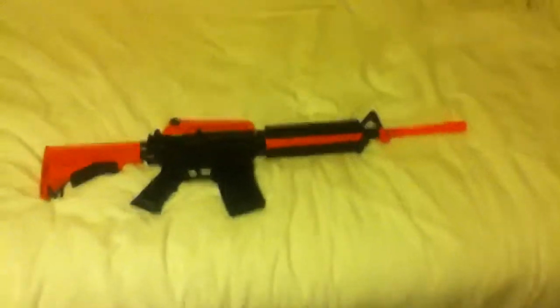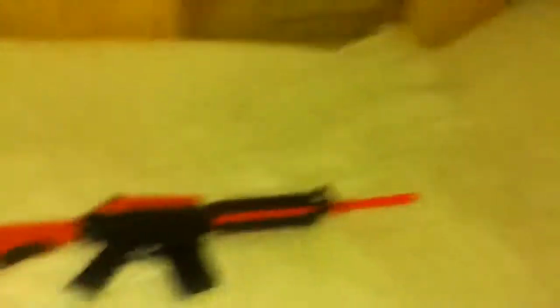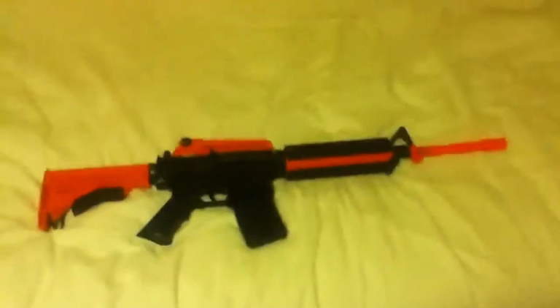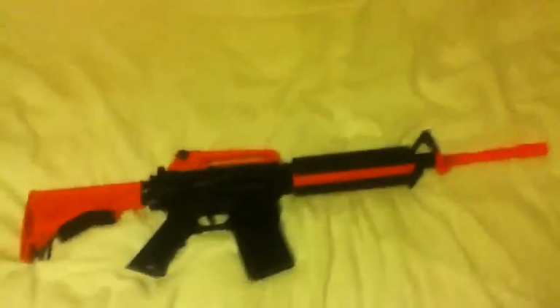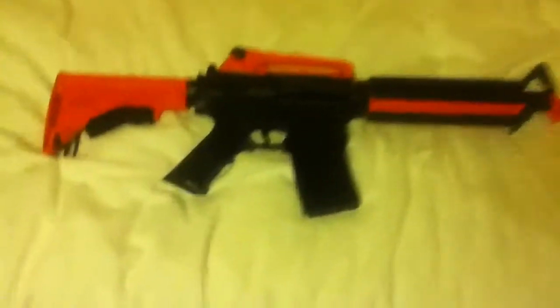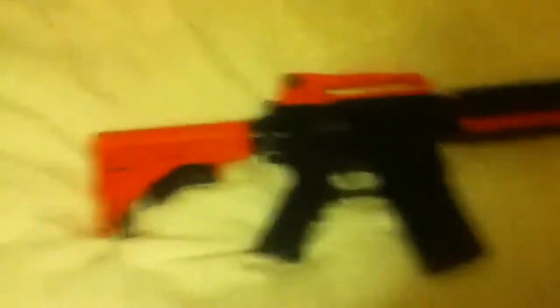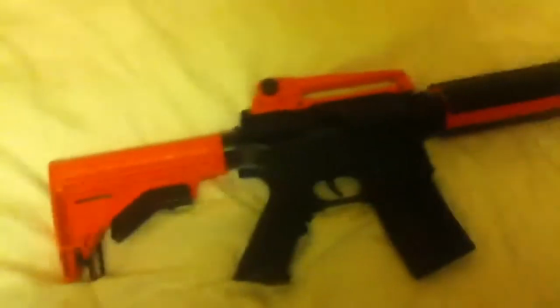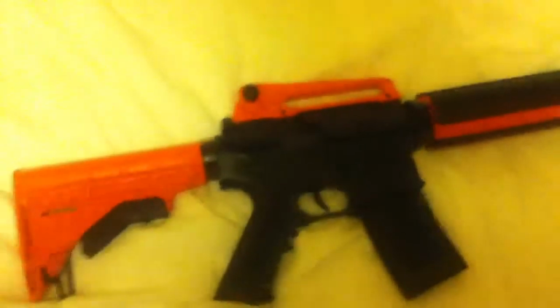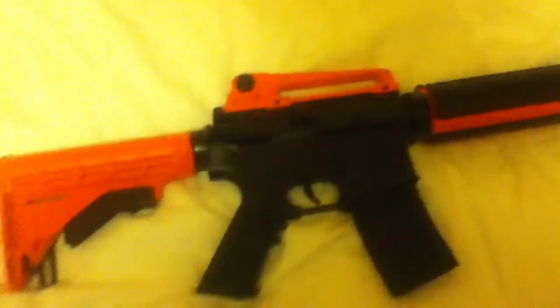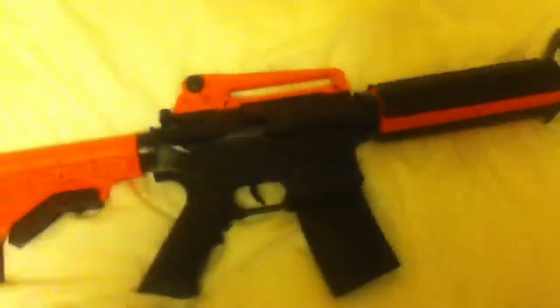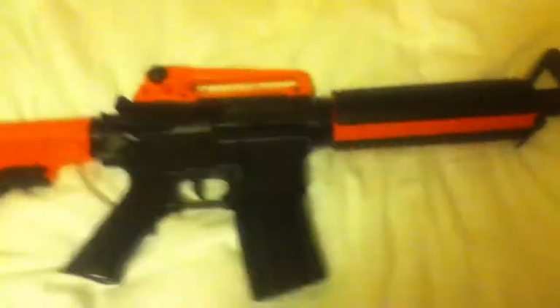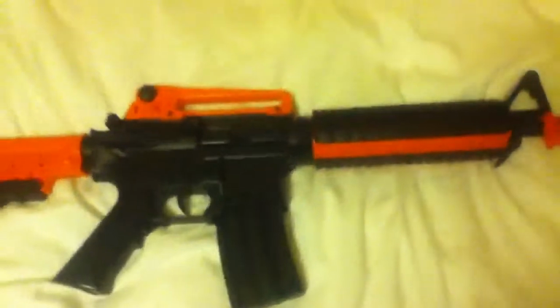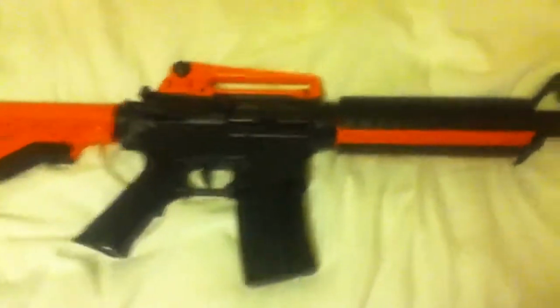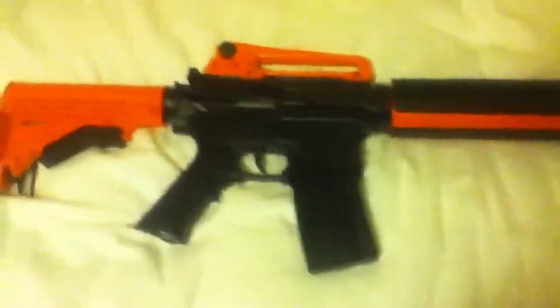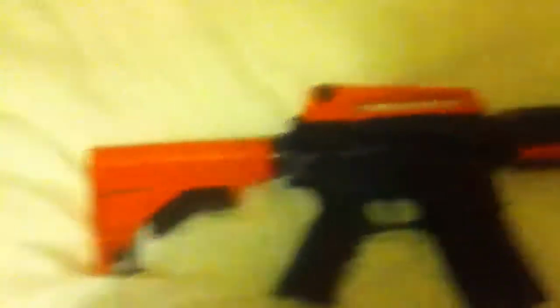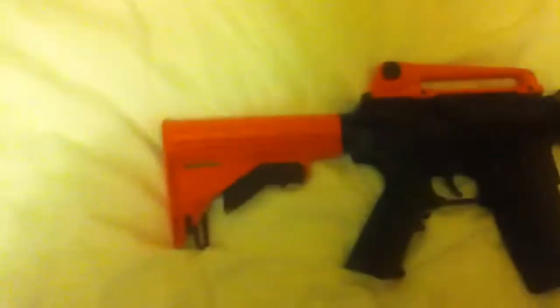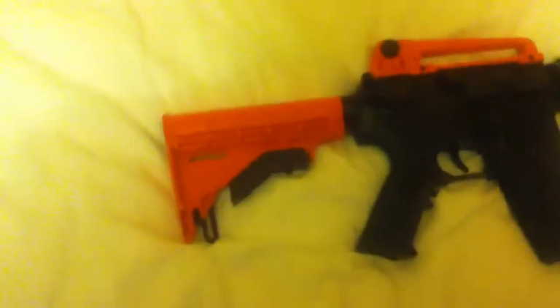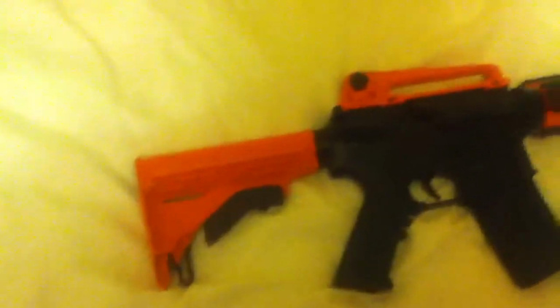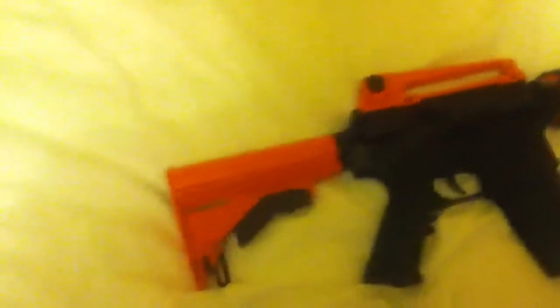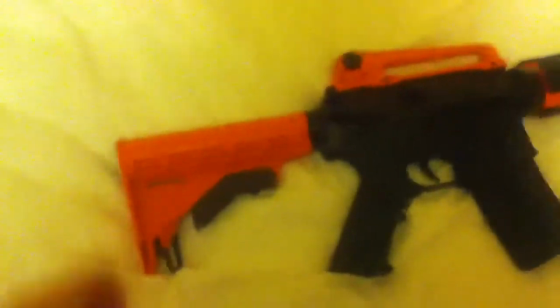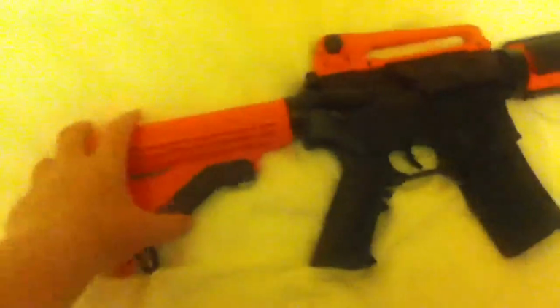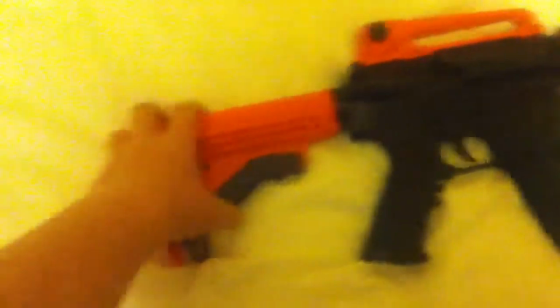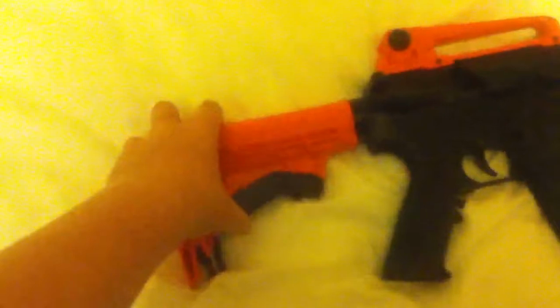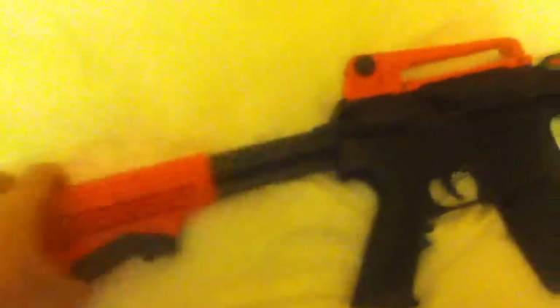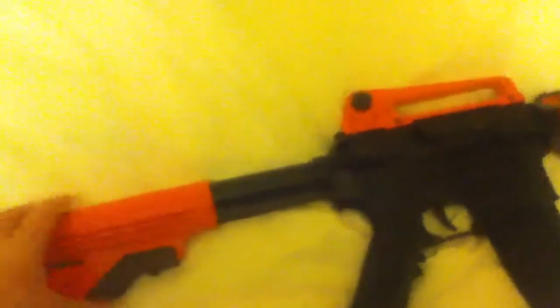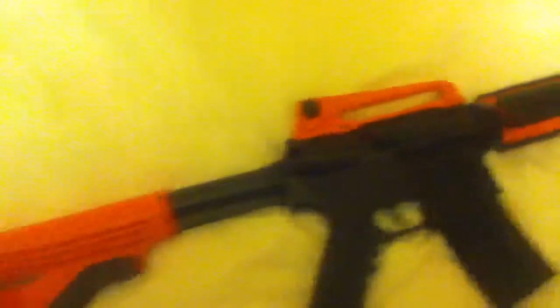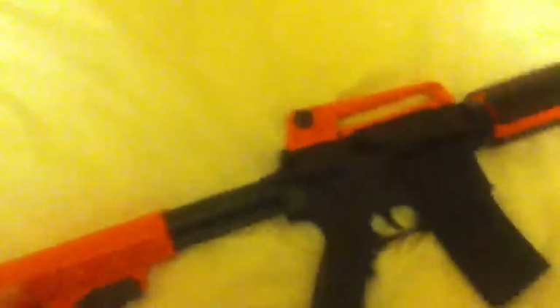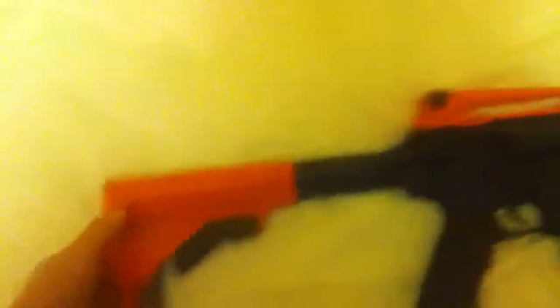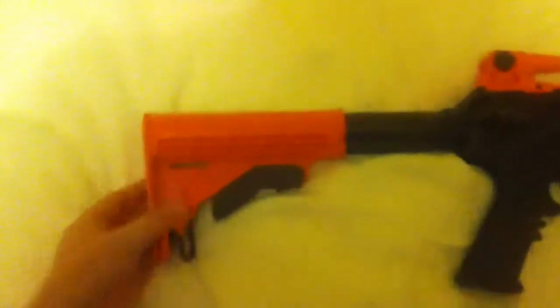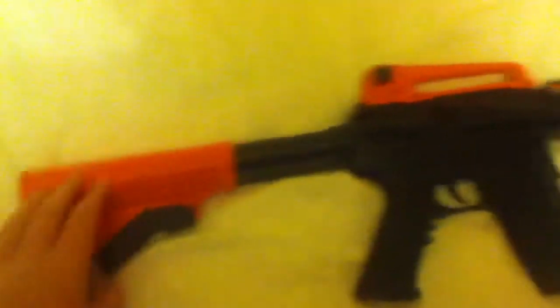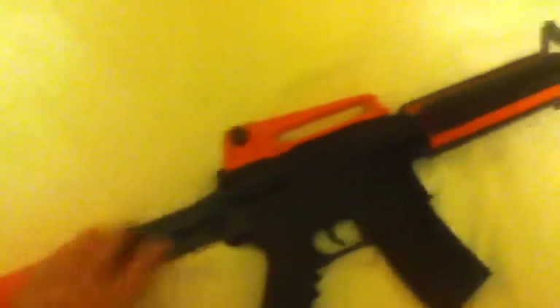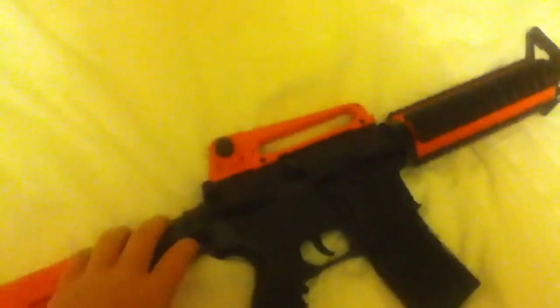Hello there YouTube. This is my new BB gun, the M83A1. The difference between the M83A1 and the M83A2 is the A1 has an adjustable stock, so that goes out that far.